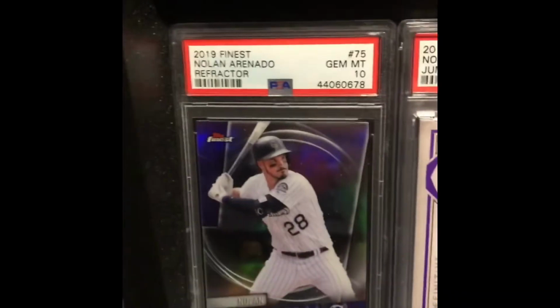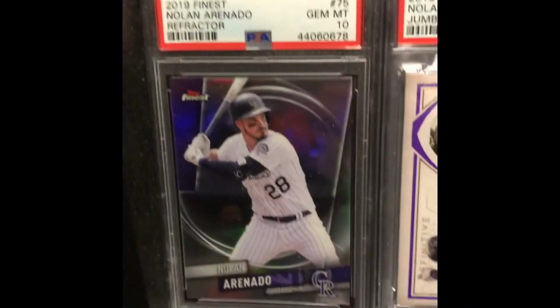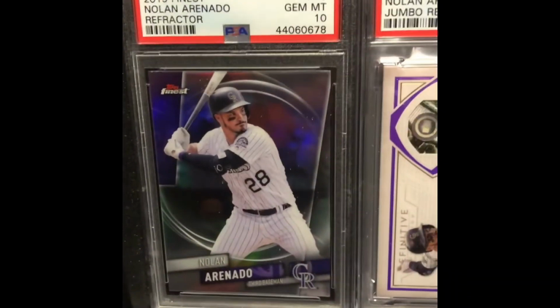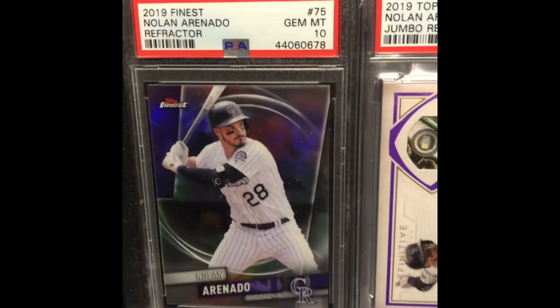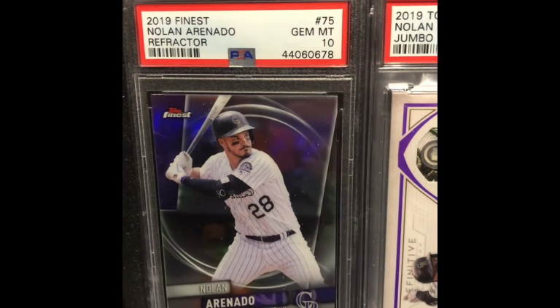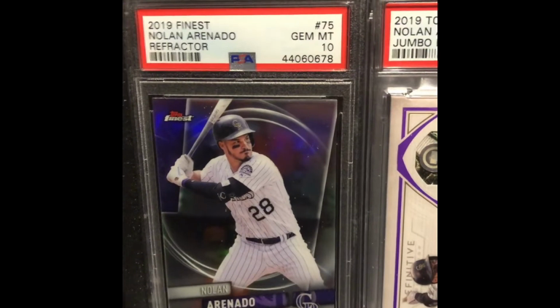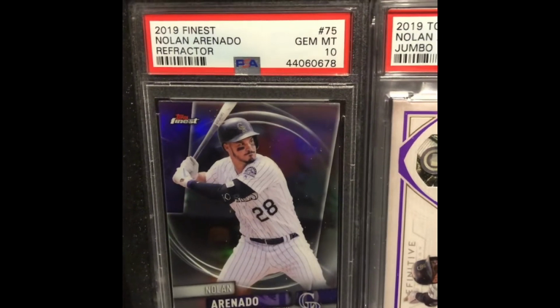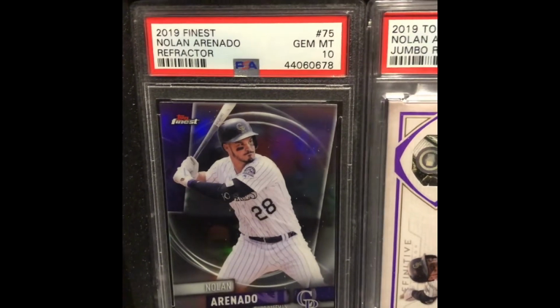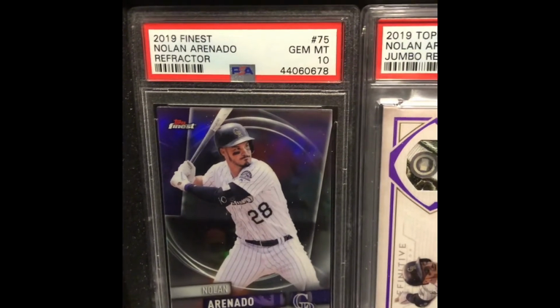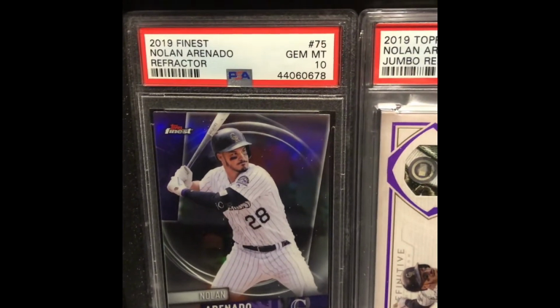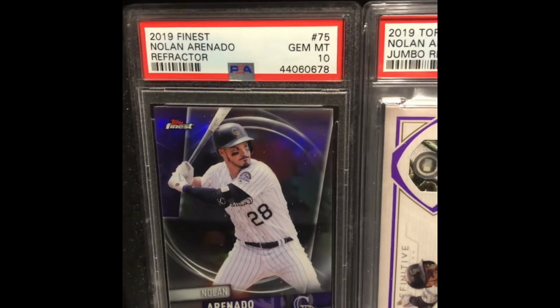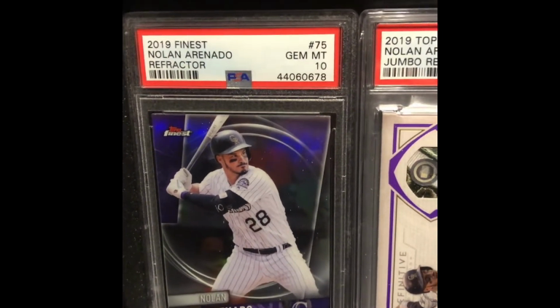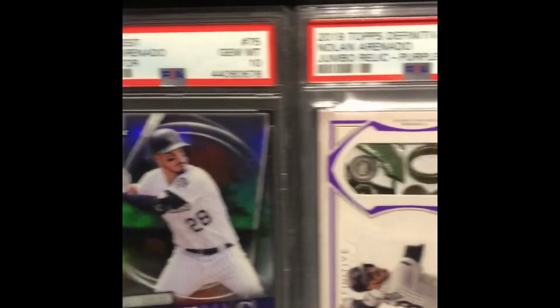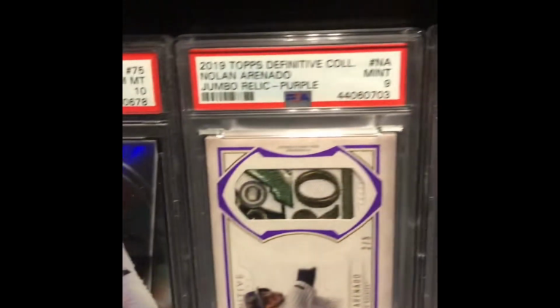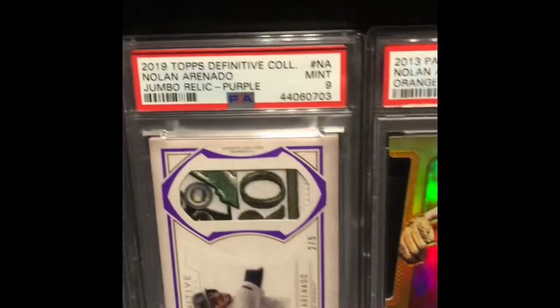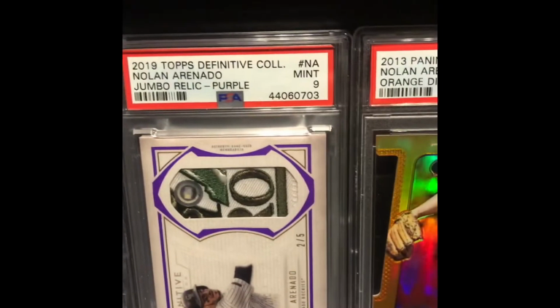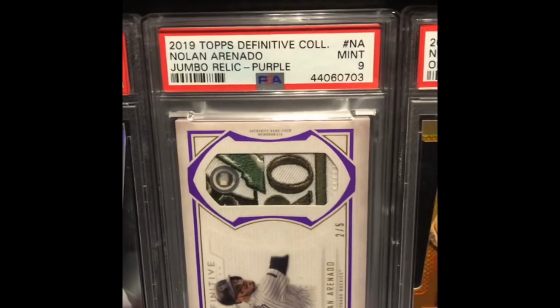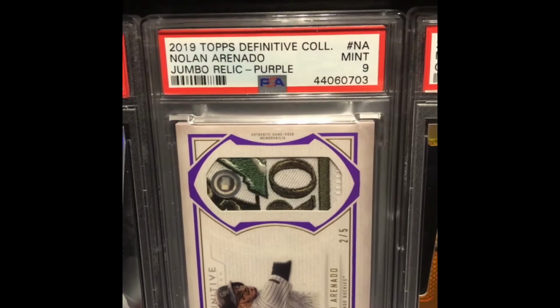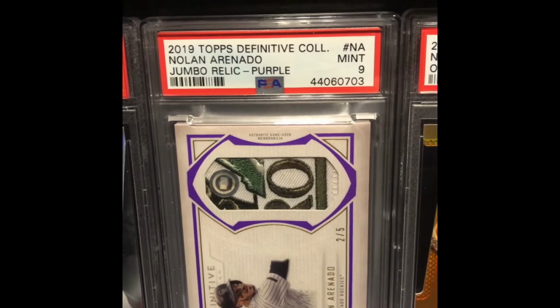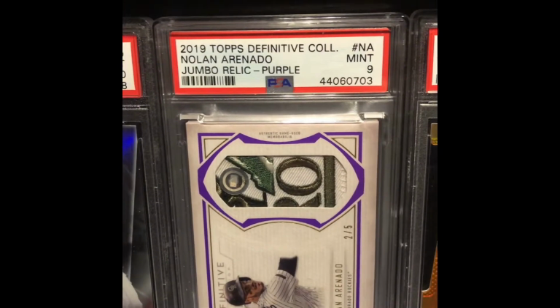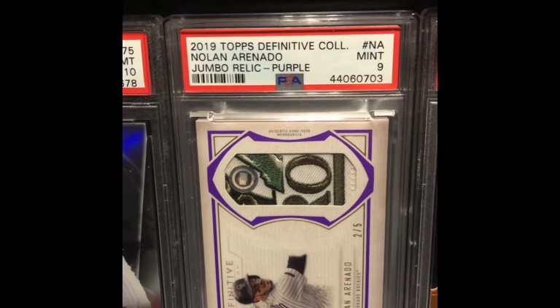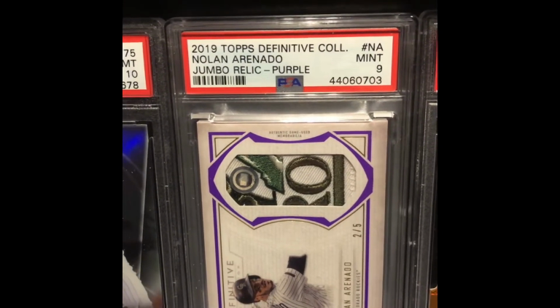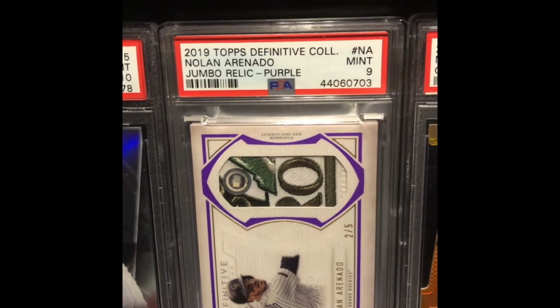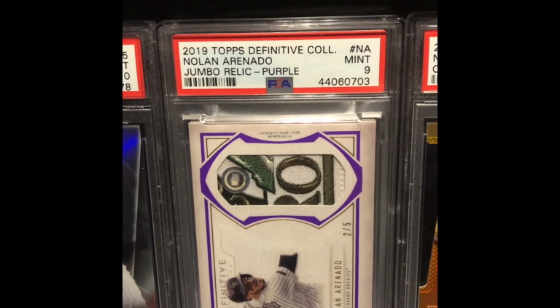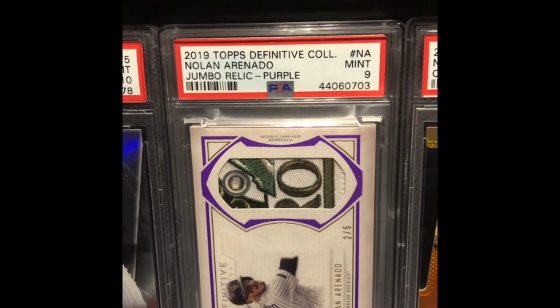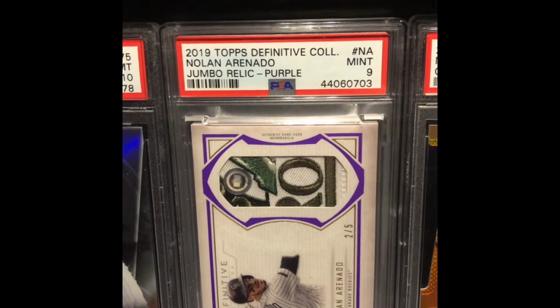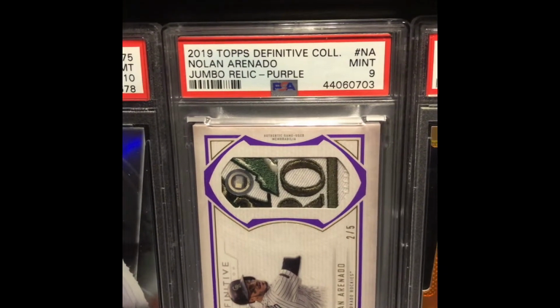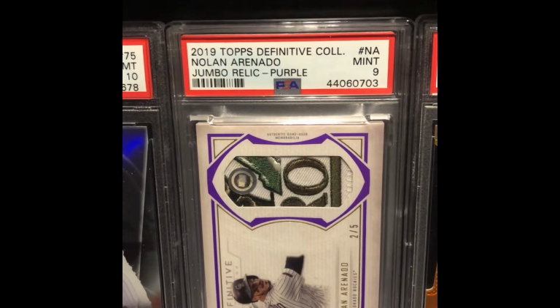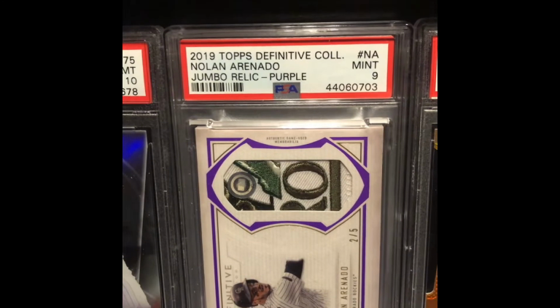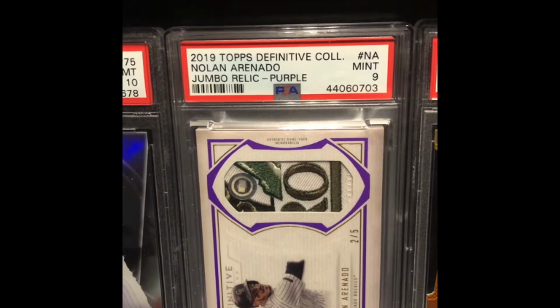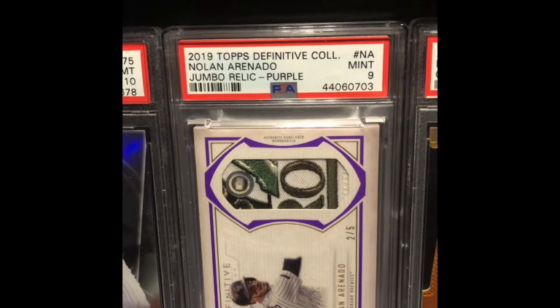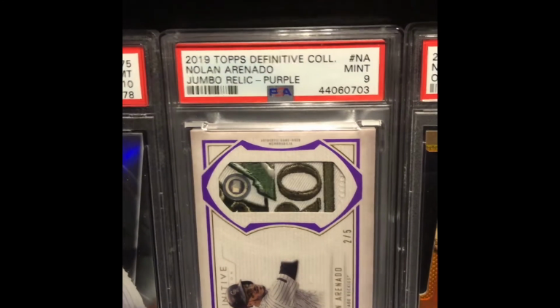Moving down to Finest — again beautiful. This is some of the really amazing things. That's the relic — sweet, sick patch there.